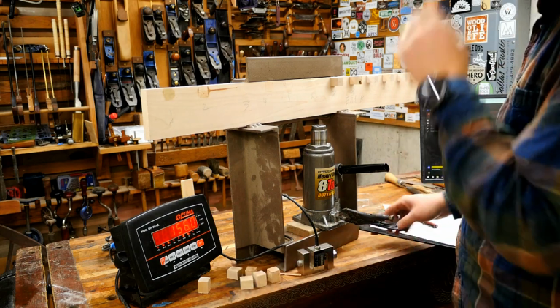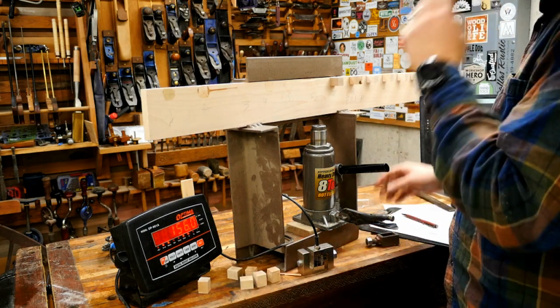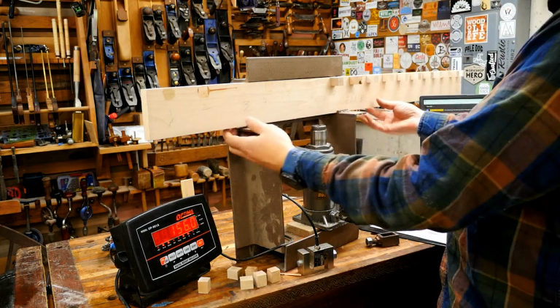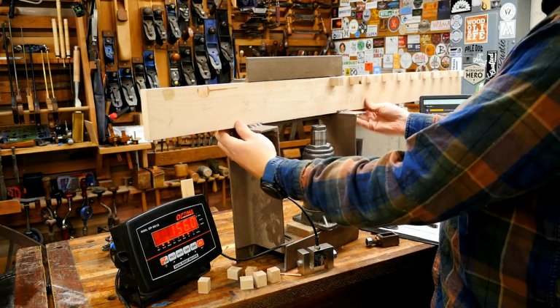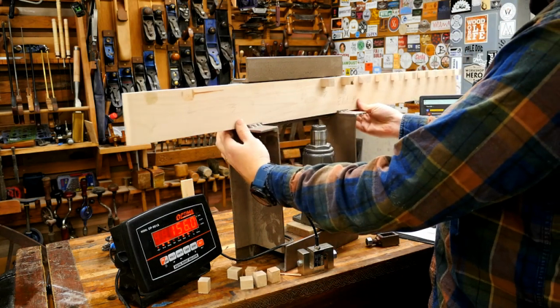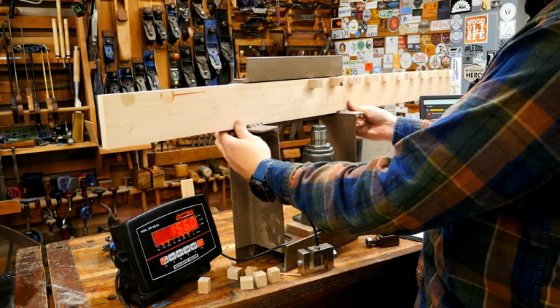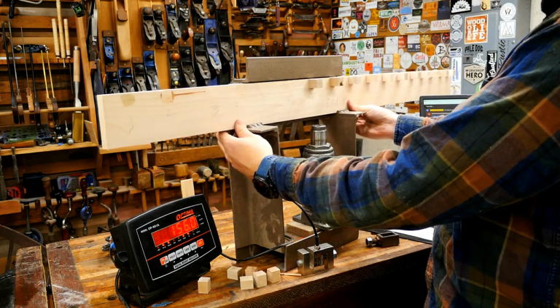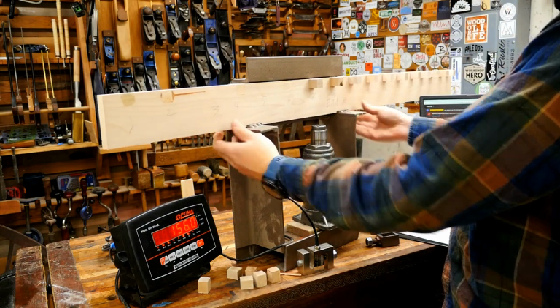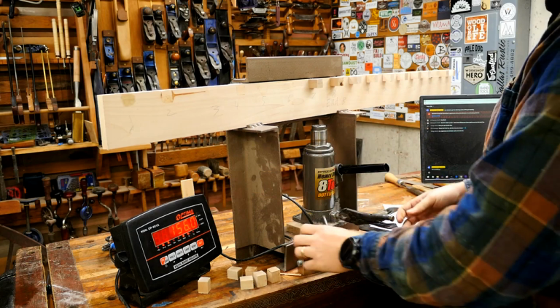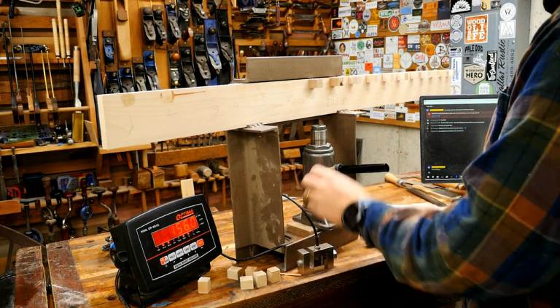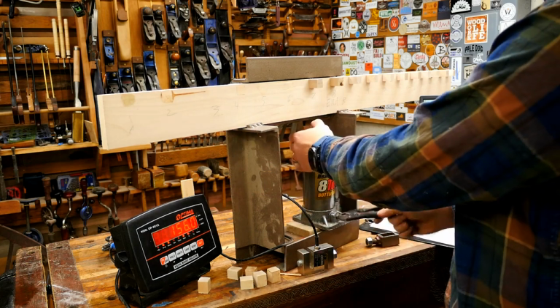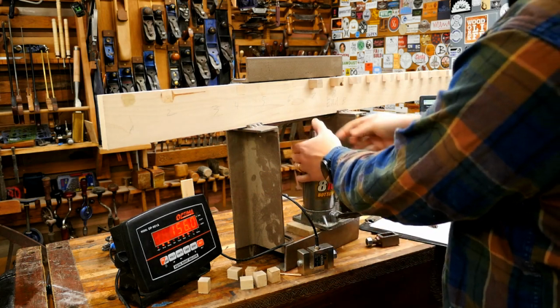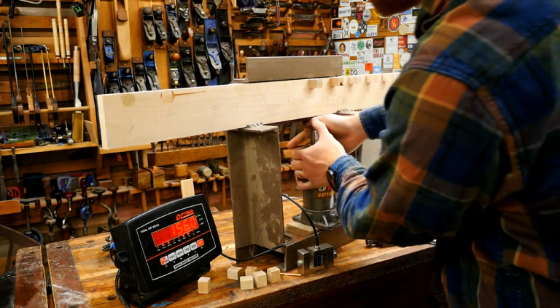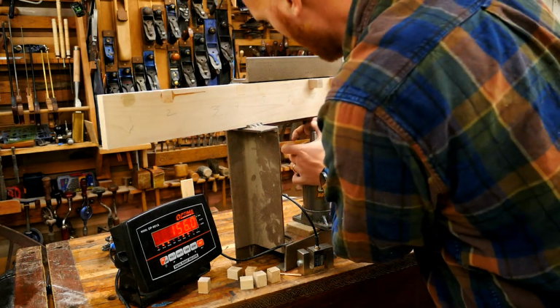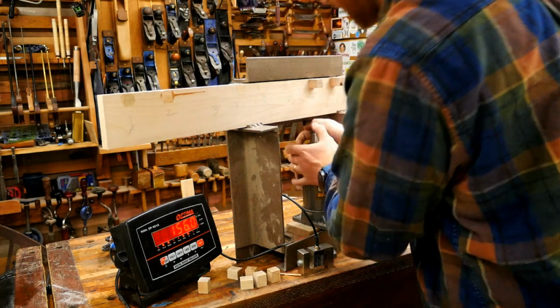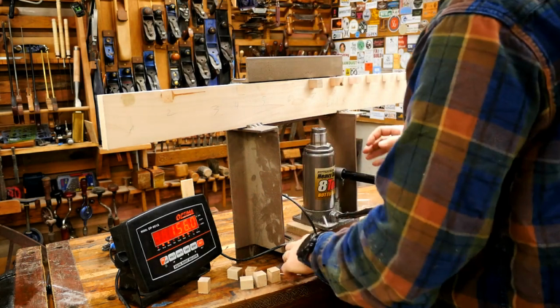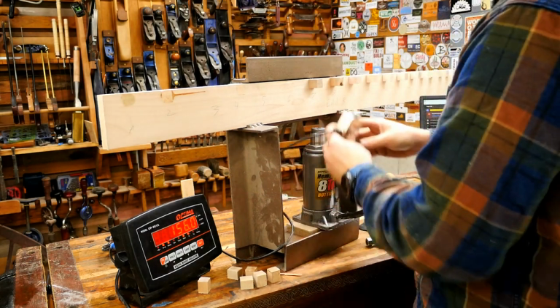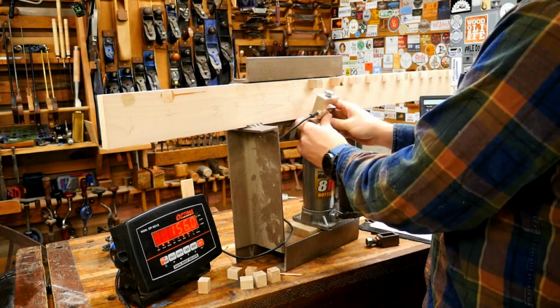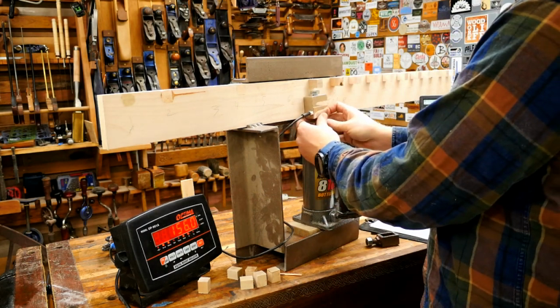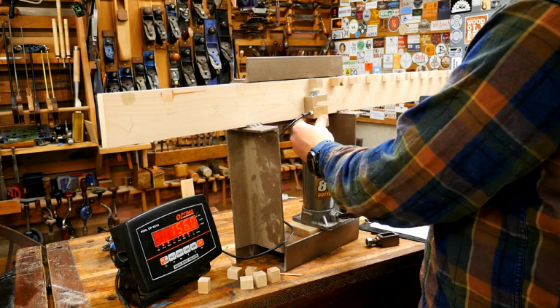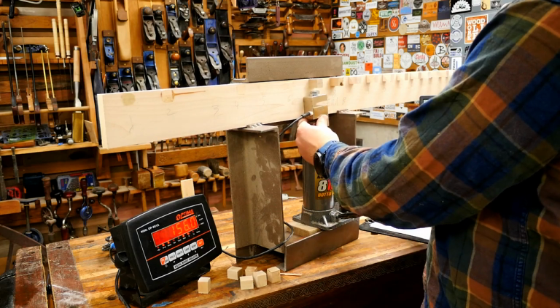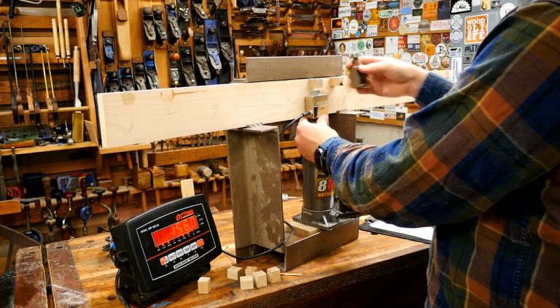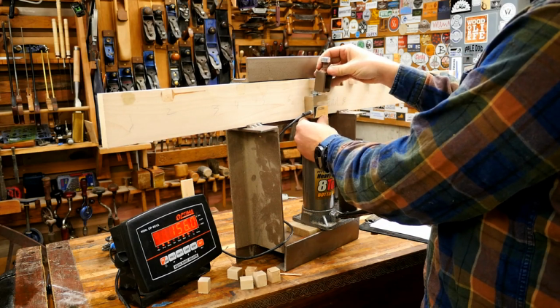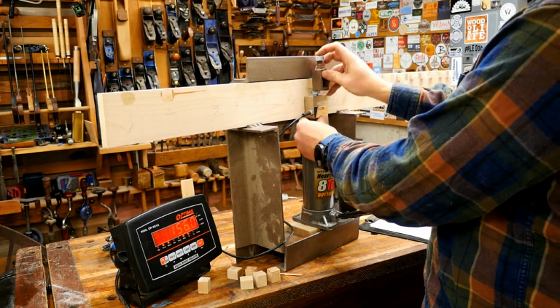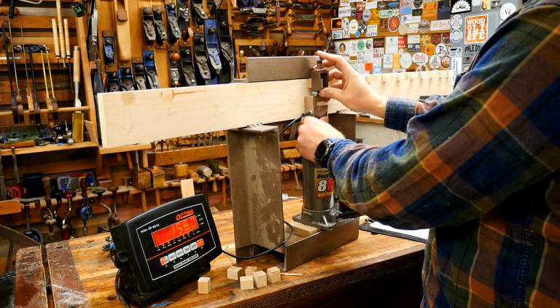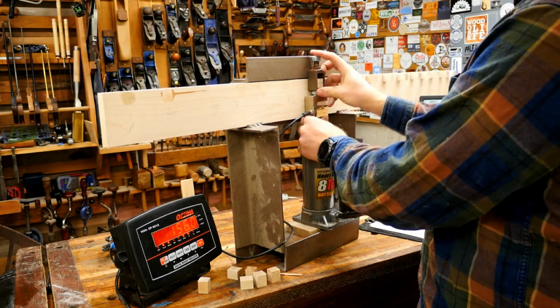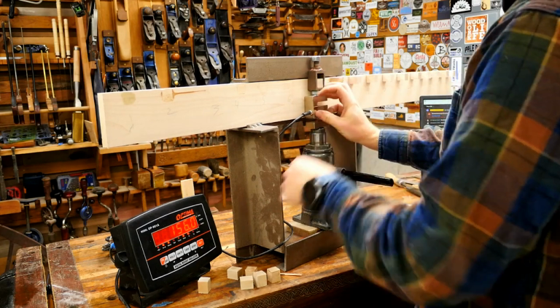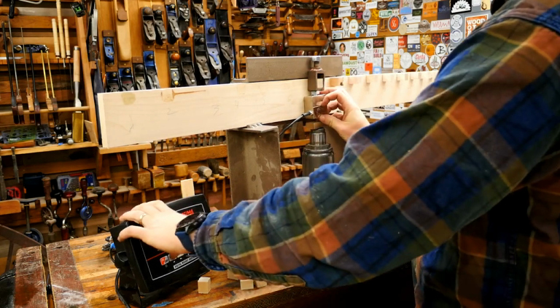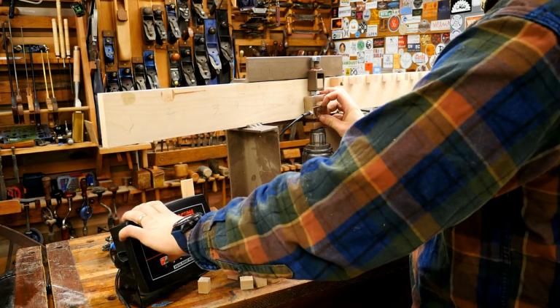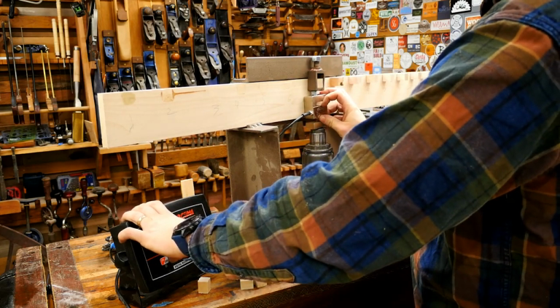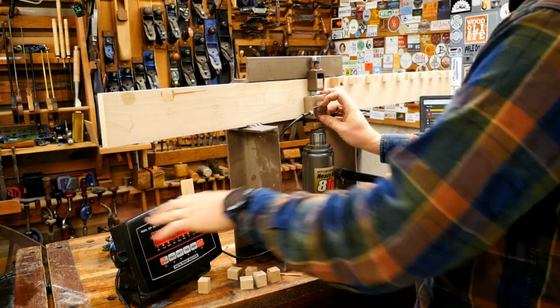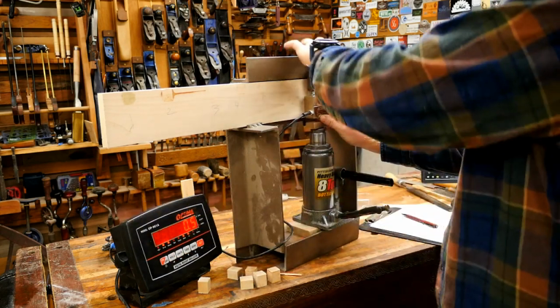I want to be testing the glue itself, not the wood. In most cases with these glues the wood will fail long before the glue does, but I want to isolate and measure the glue strength specifically.